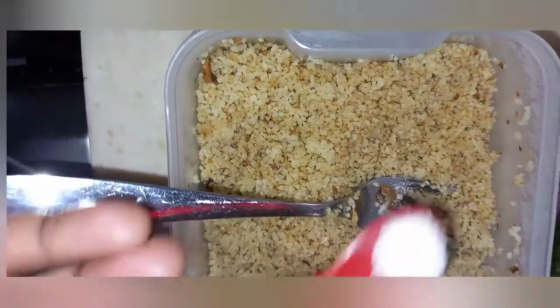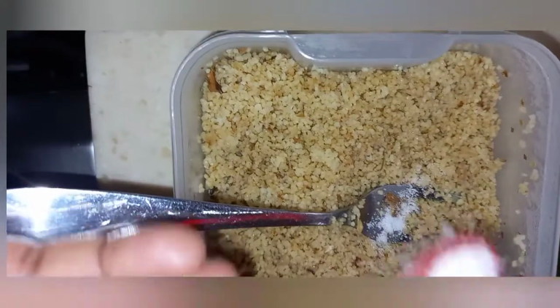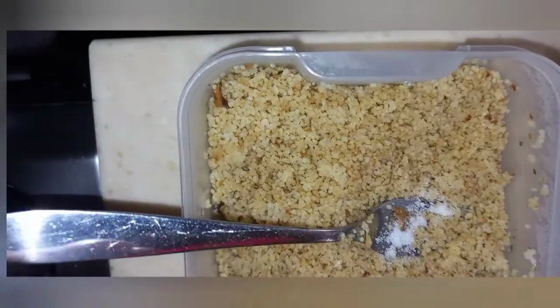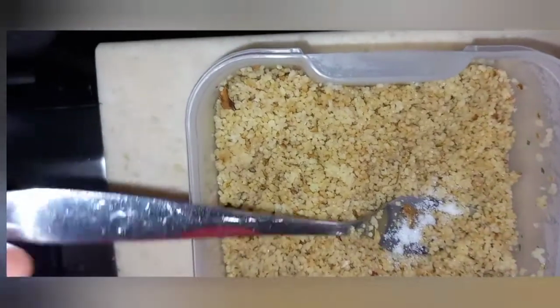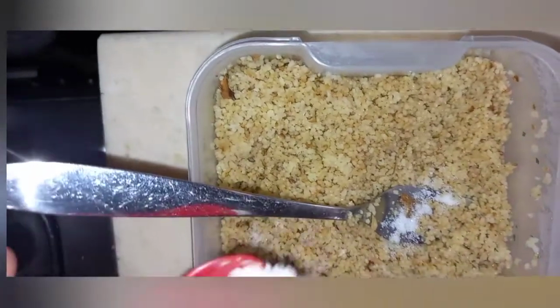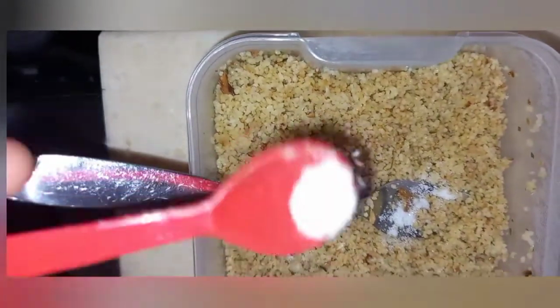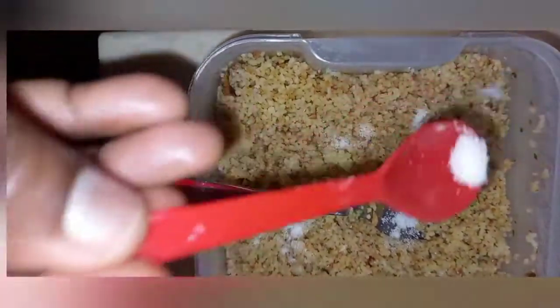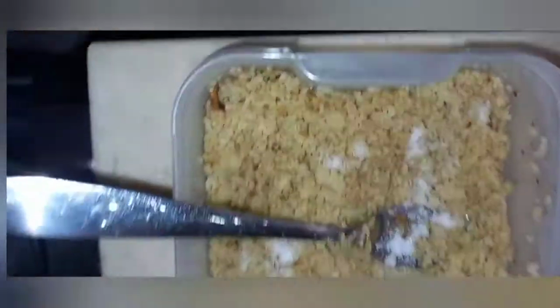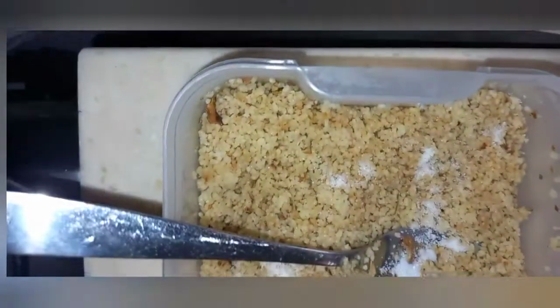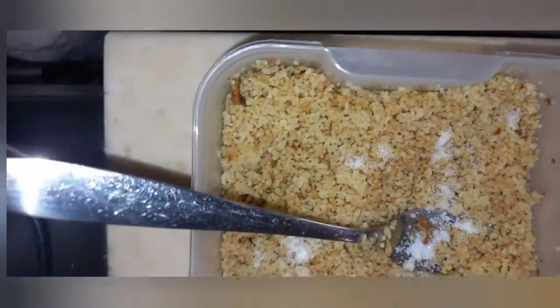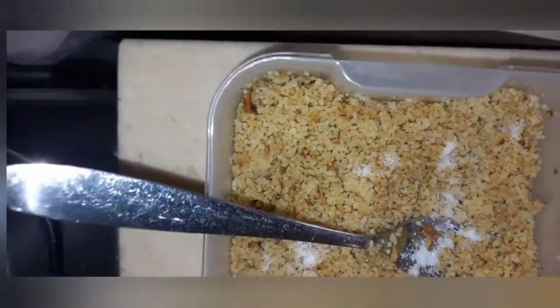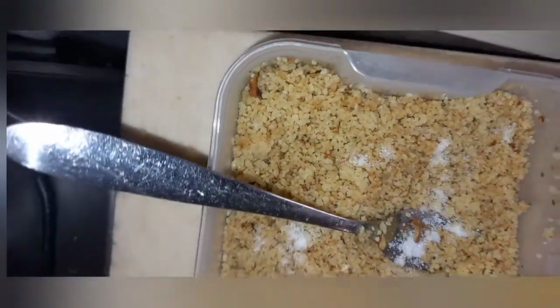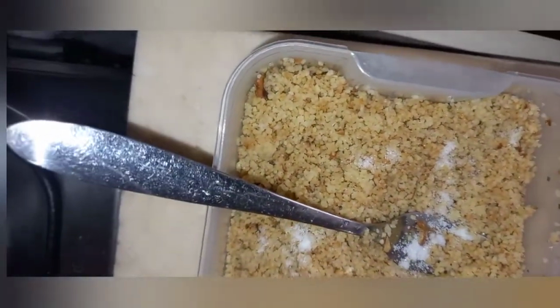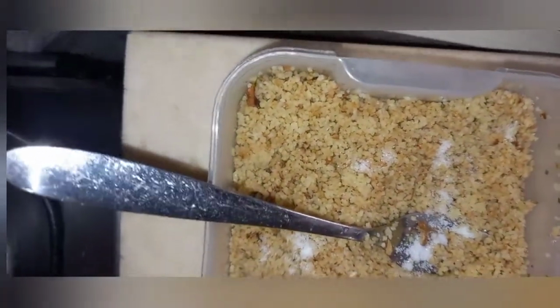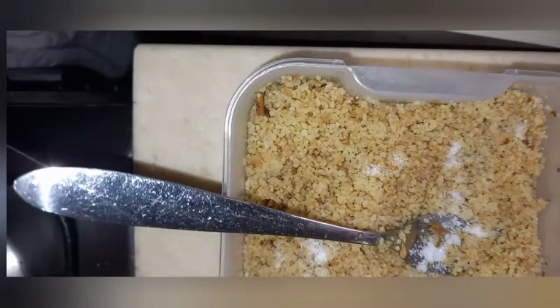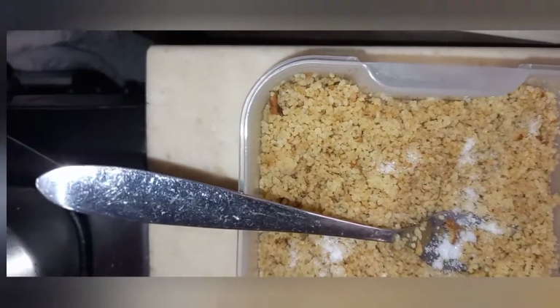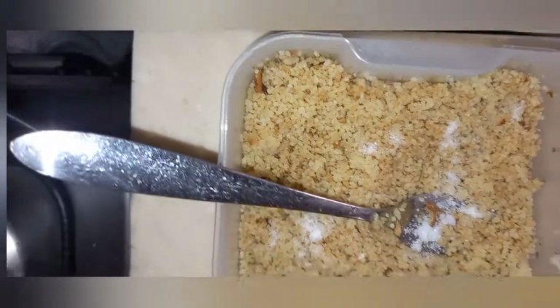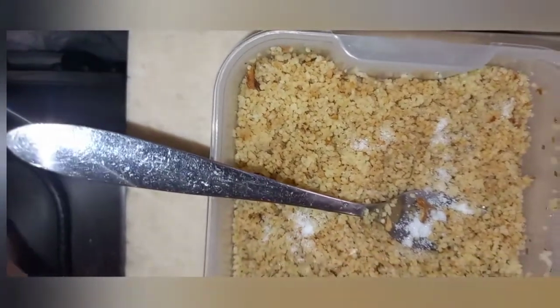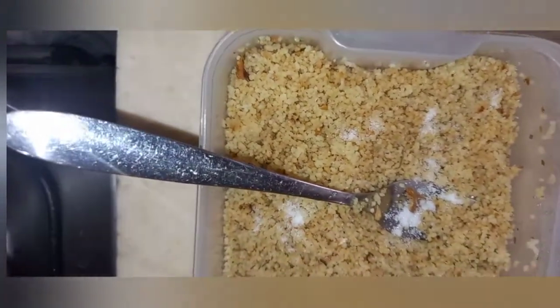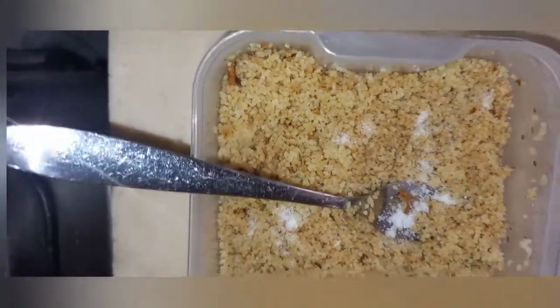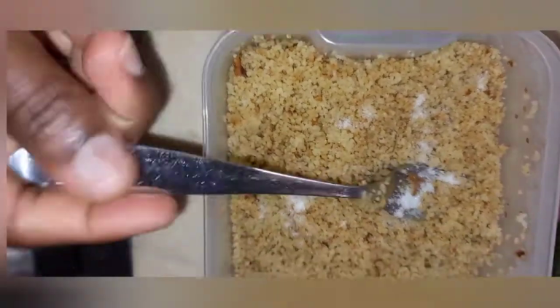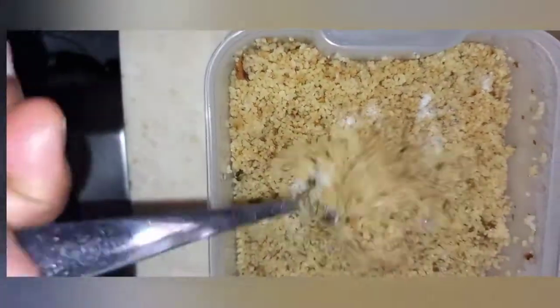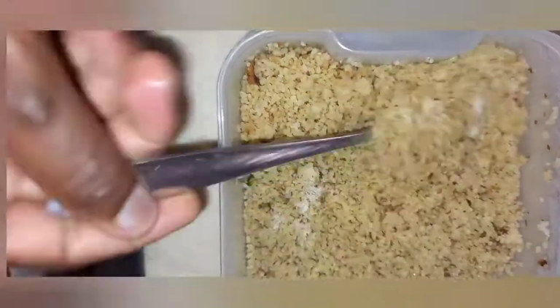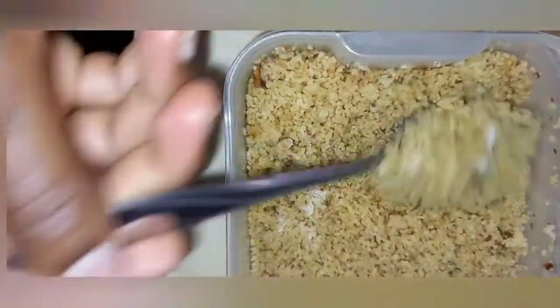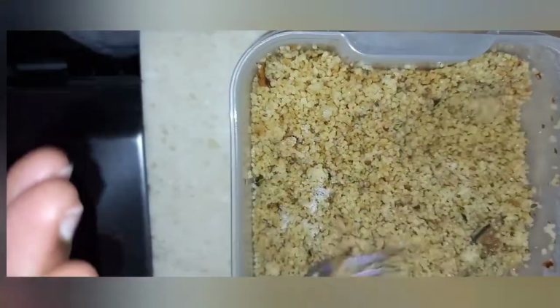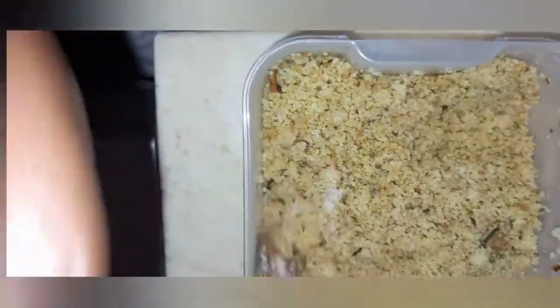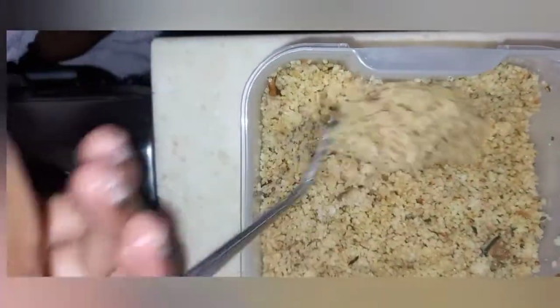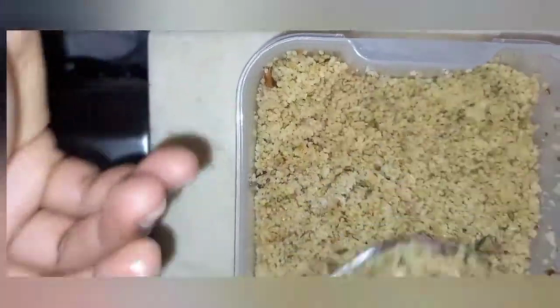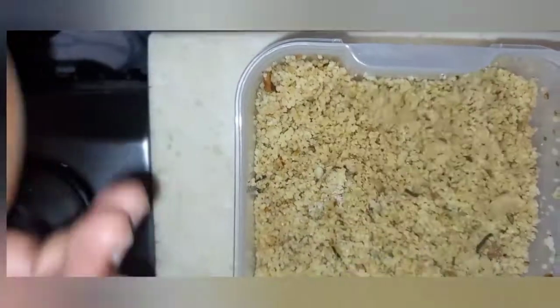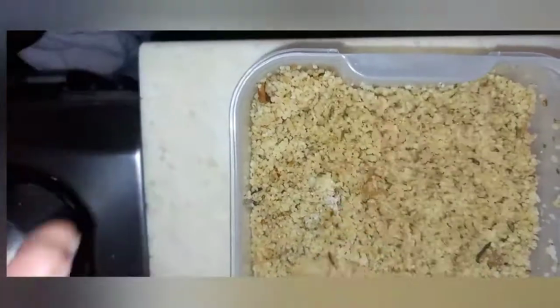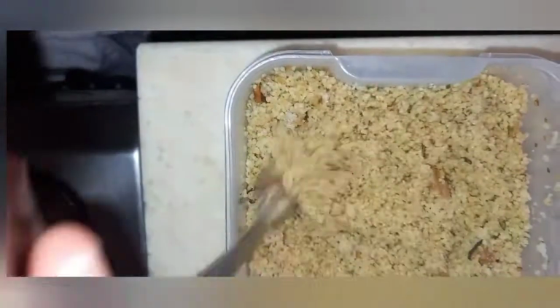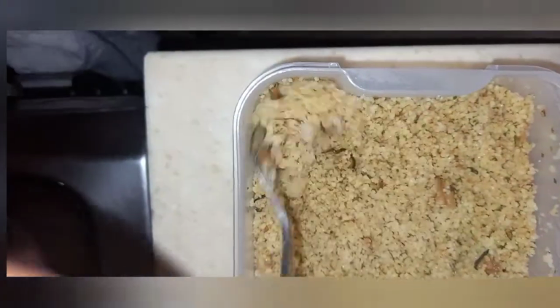Then I add my salt and mix it all together again before I add the other ingredients. So you mix it together well.